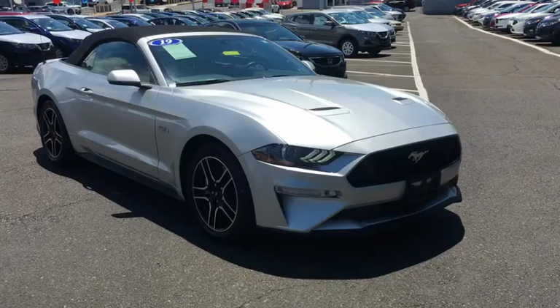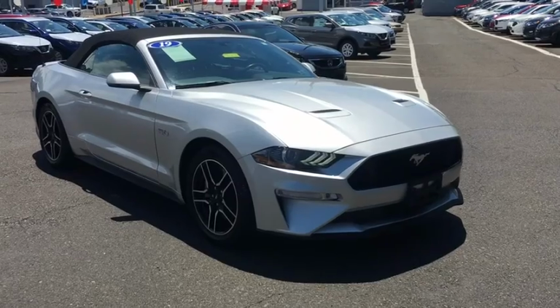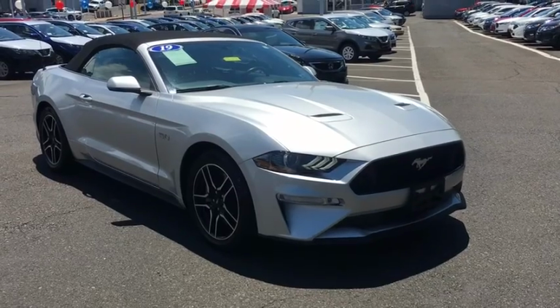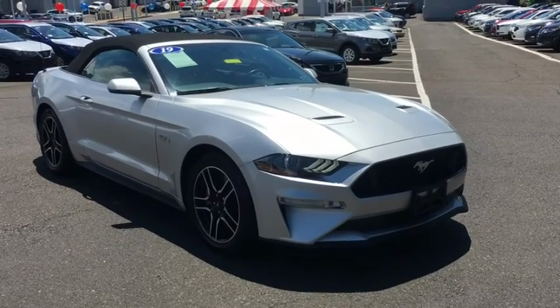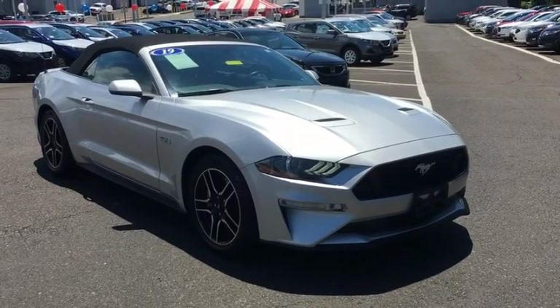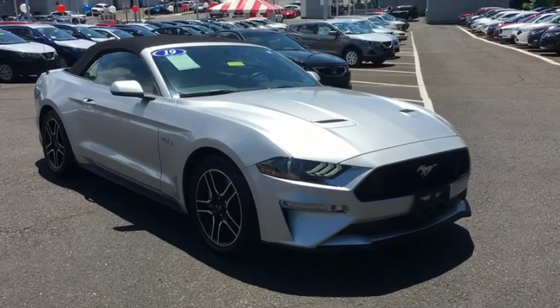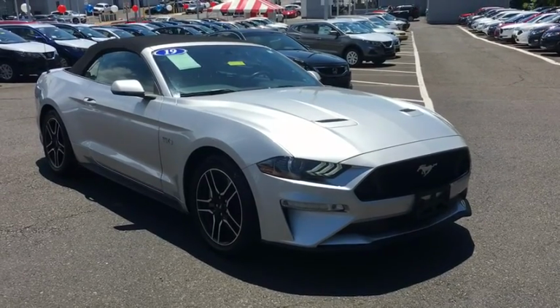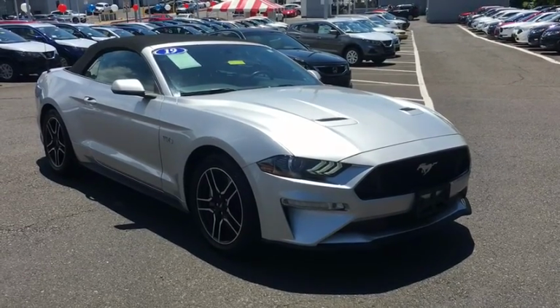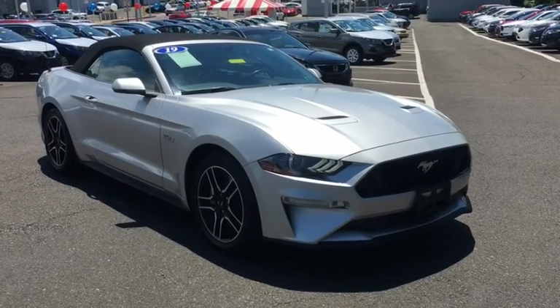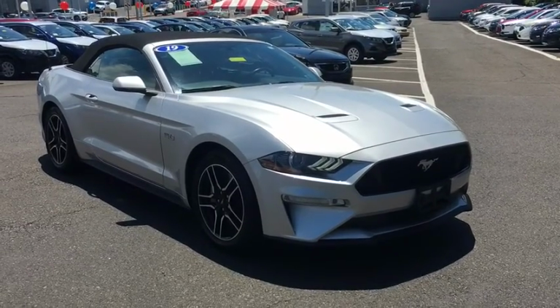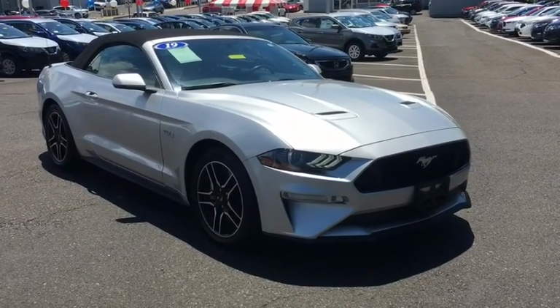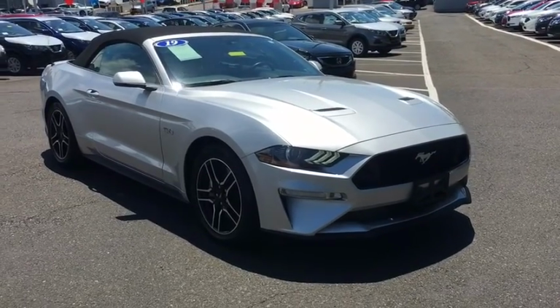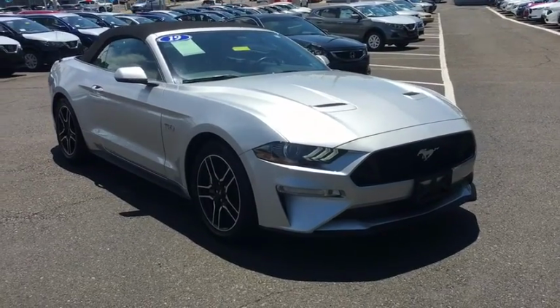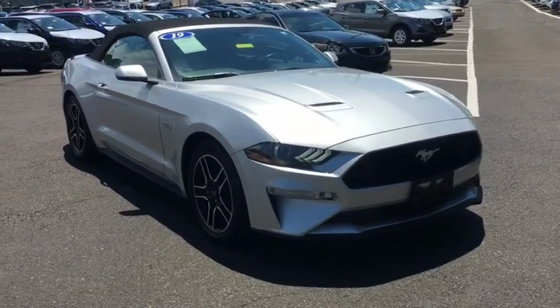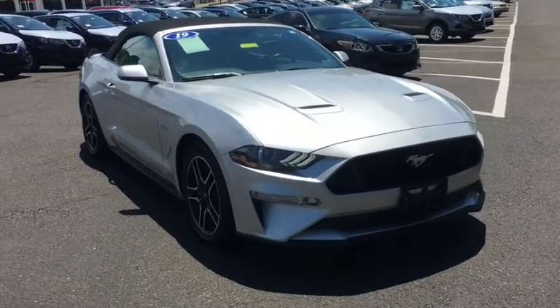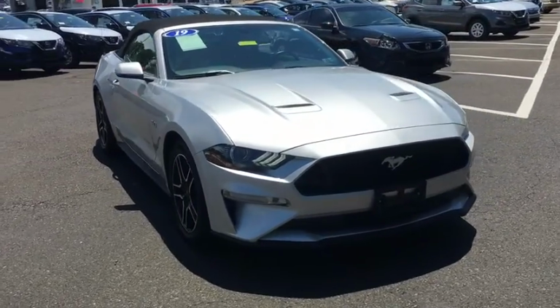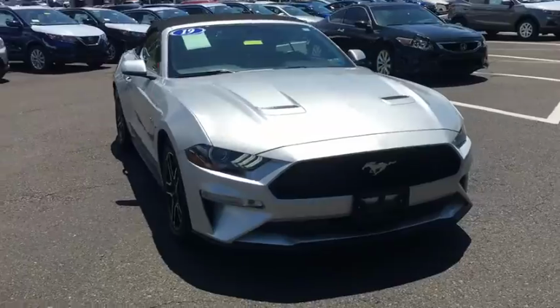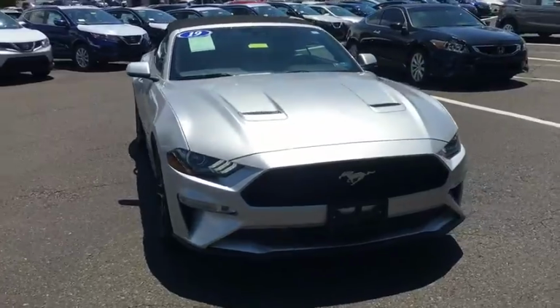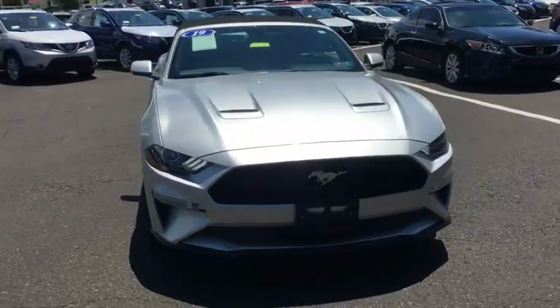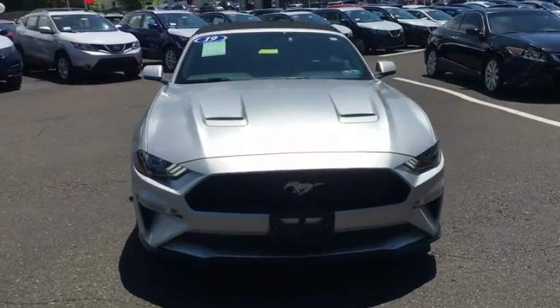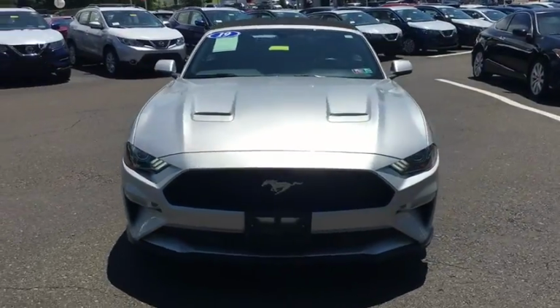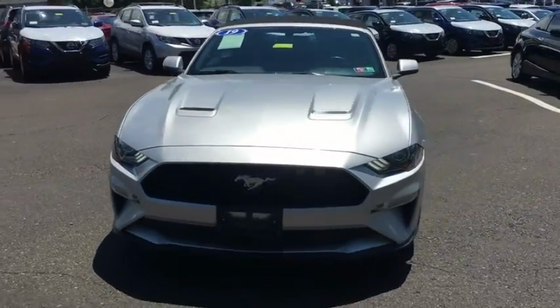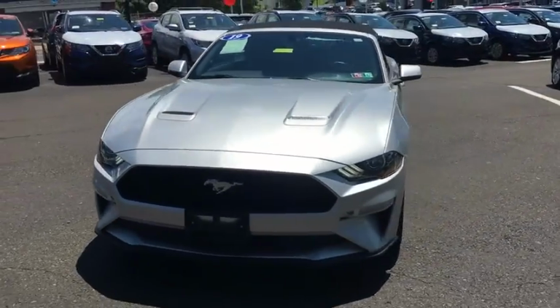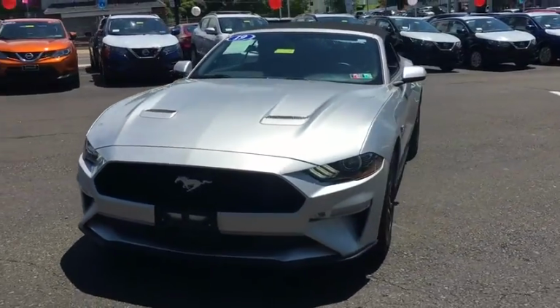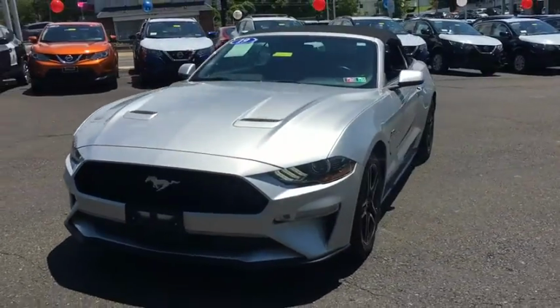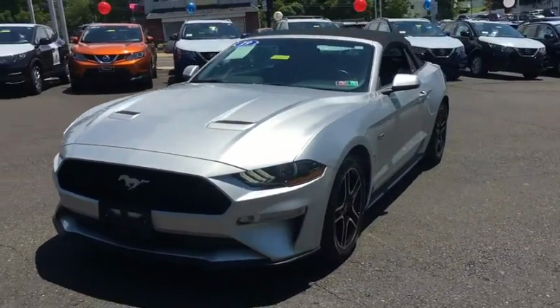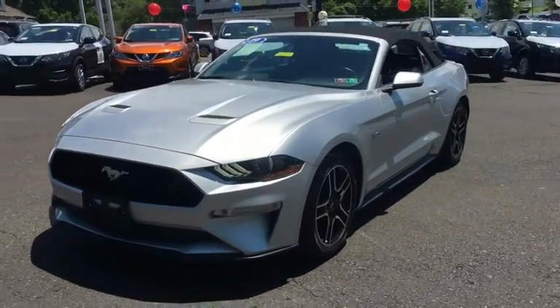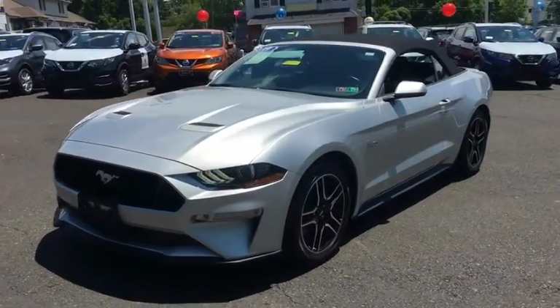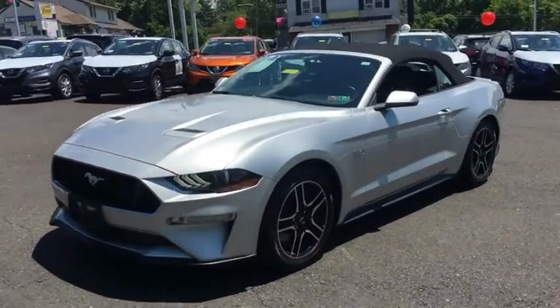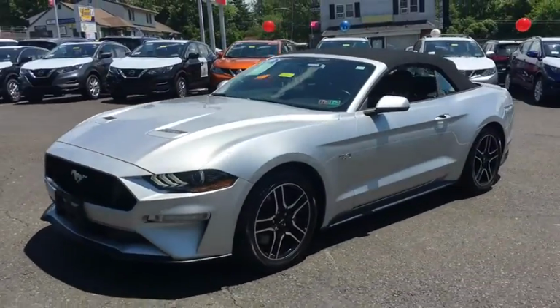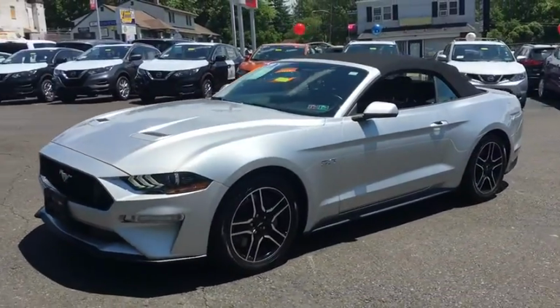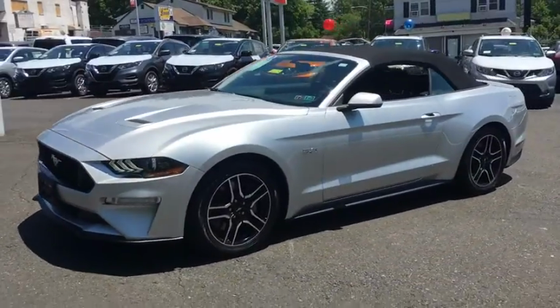Stop by and take a look at the 2019 Ford Mustang. The Mustang is race-worthy and ready for the track. This vehicle has less than 40,000 miles.